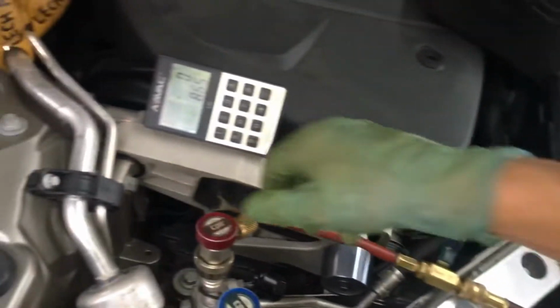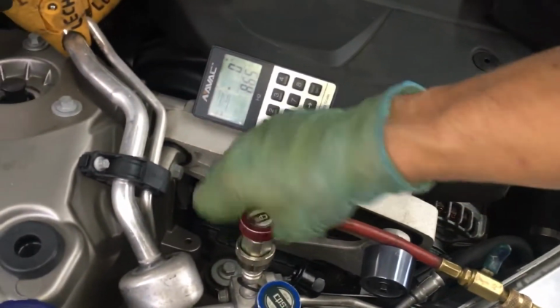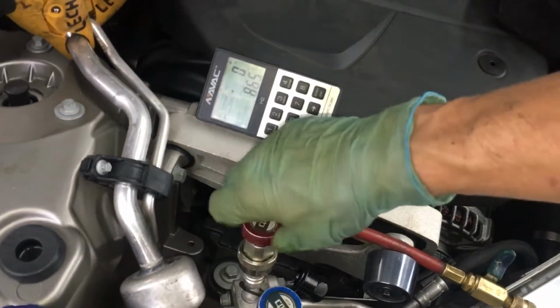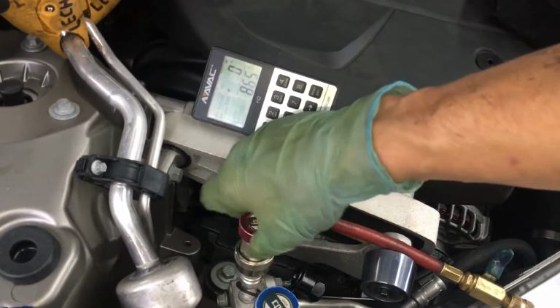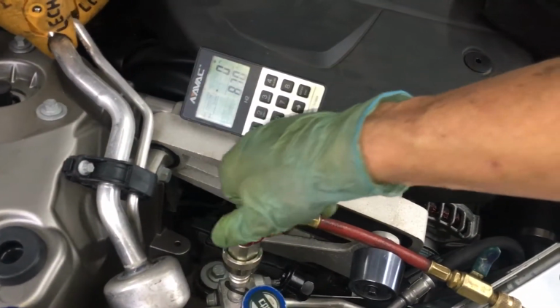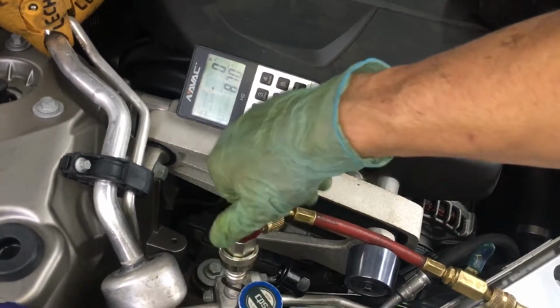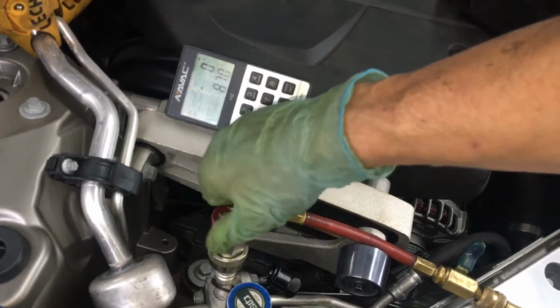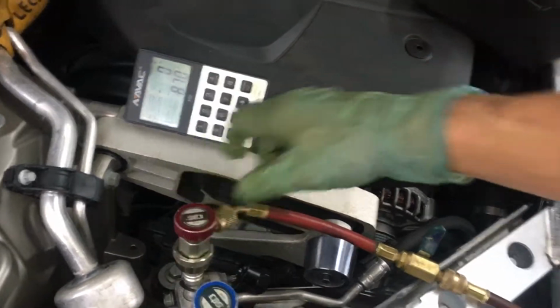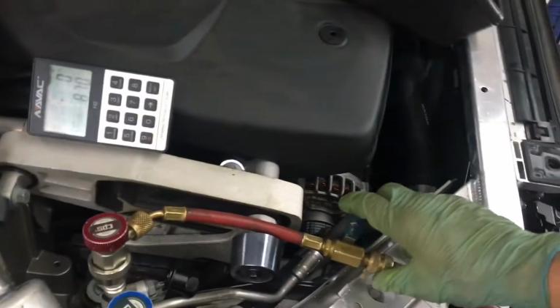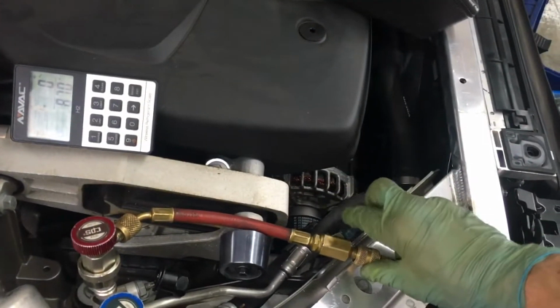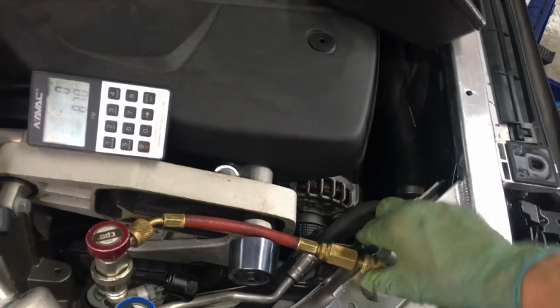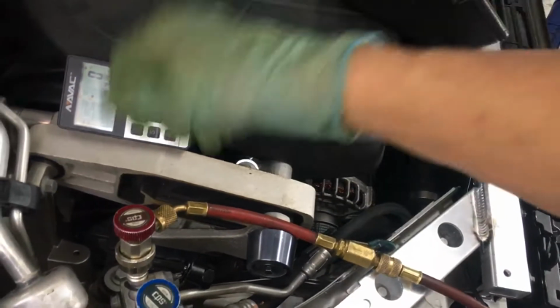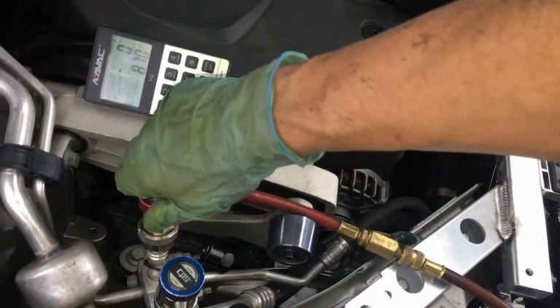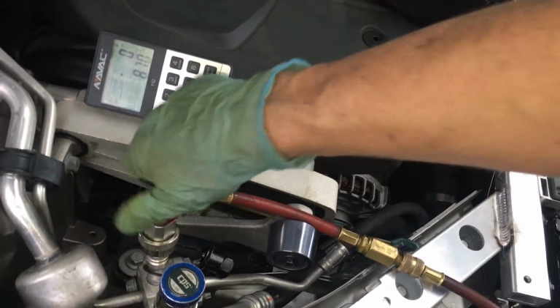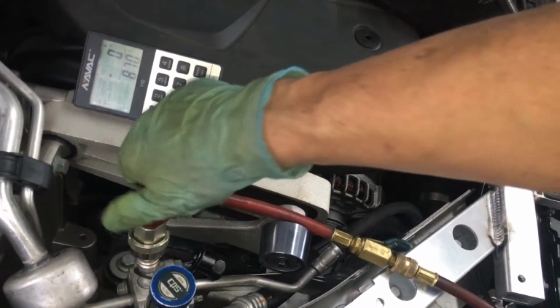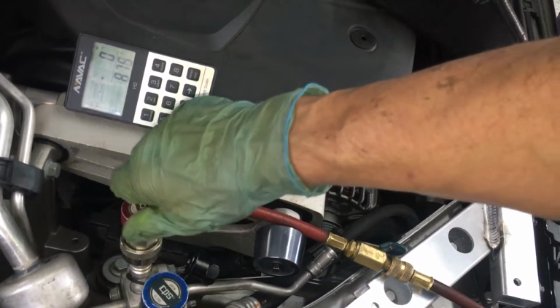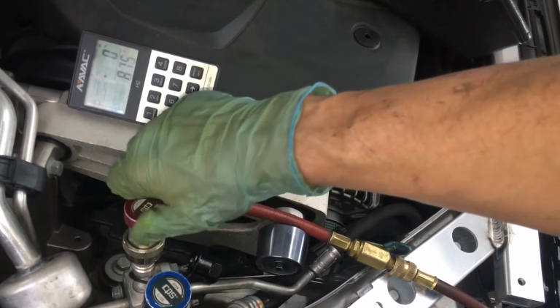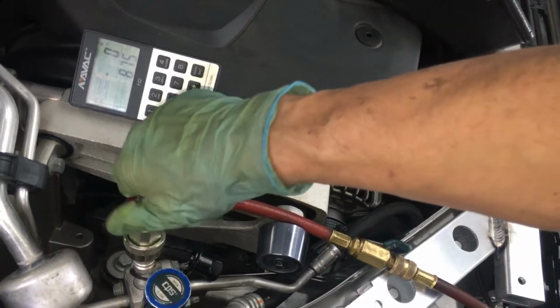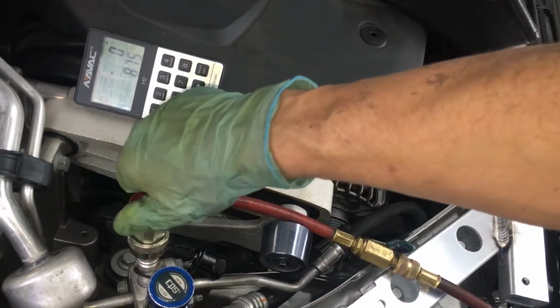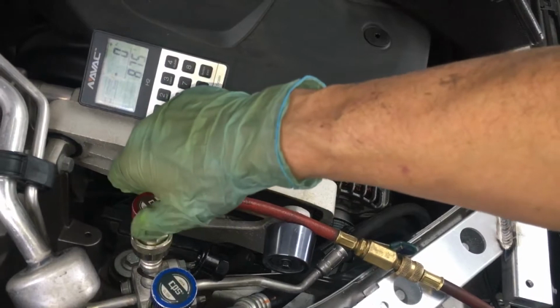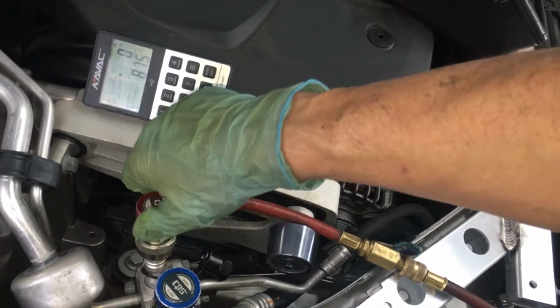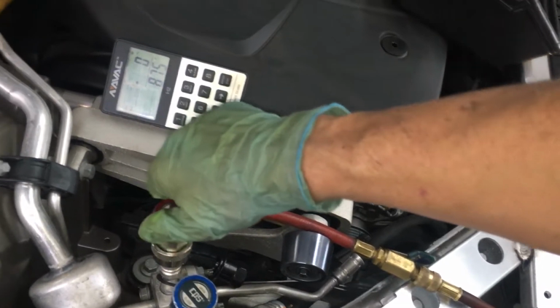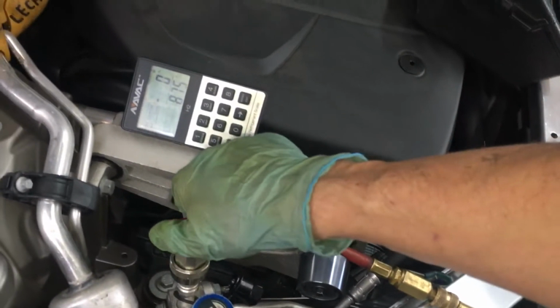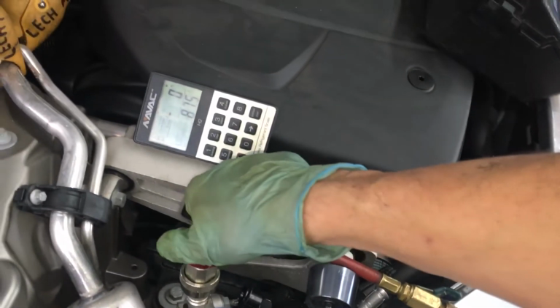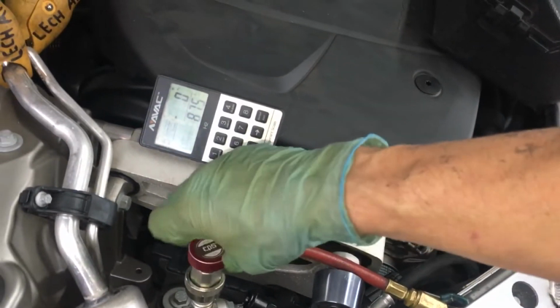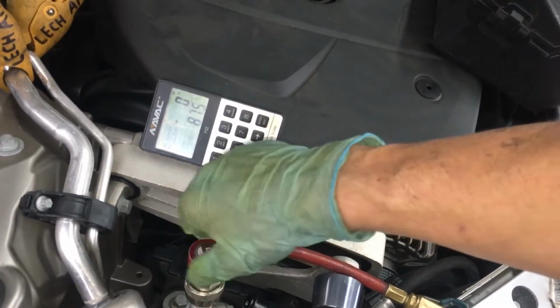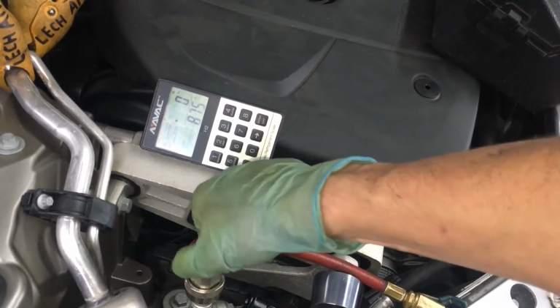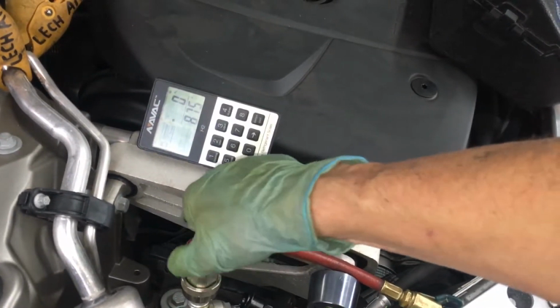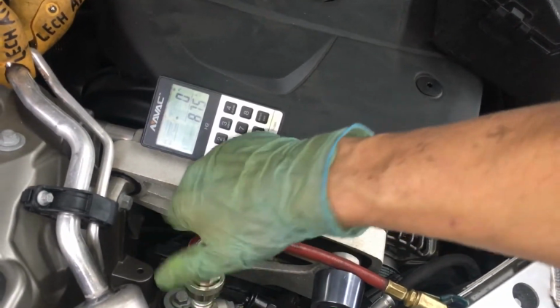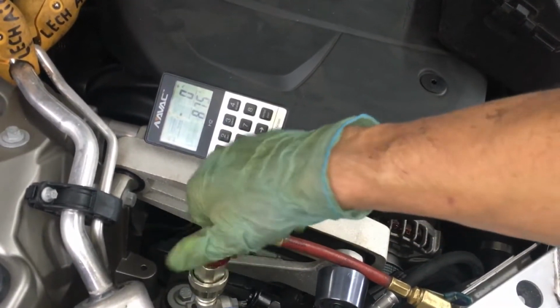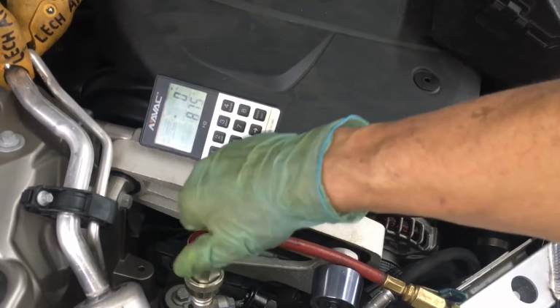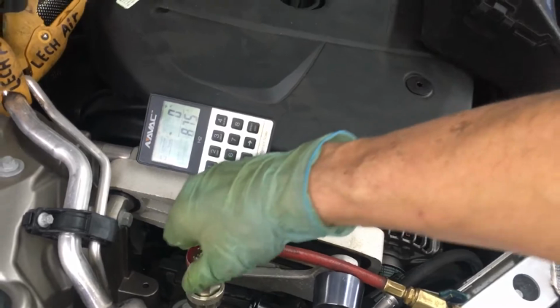I'm almost at 900, so I stopped it. It only takes about 30 to 60 seconds to fill the system. I'm just going to crack that in — yeah, that's at about 900.